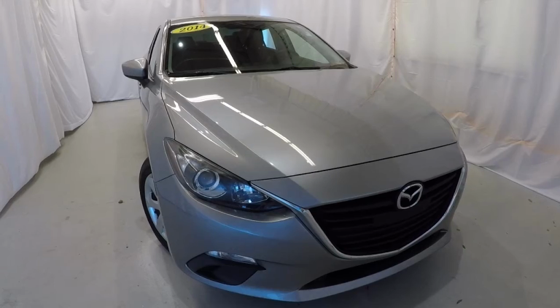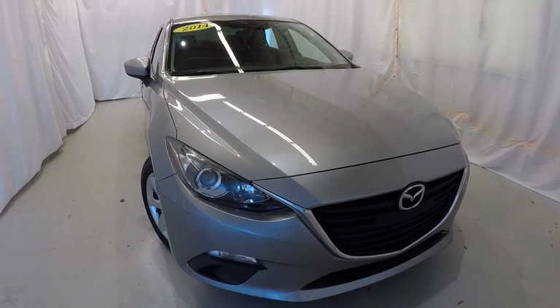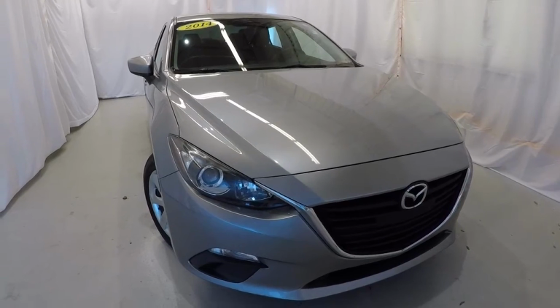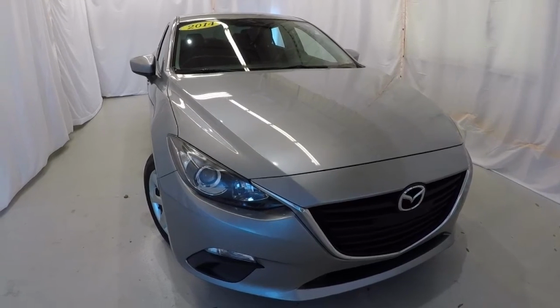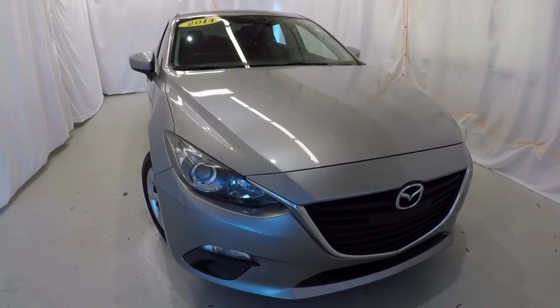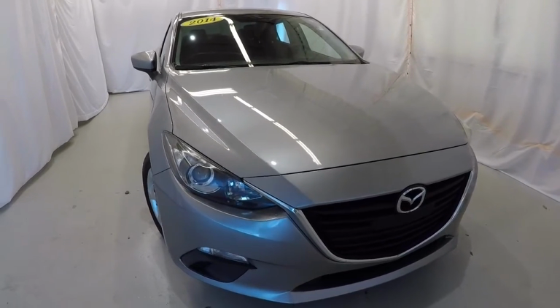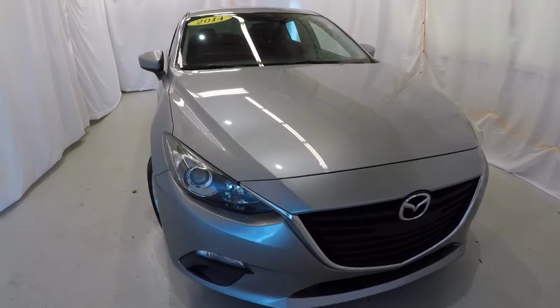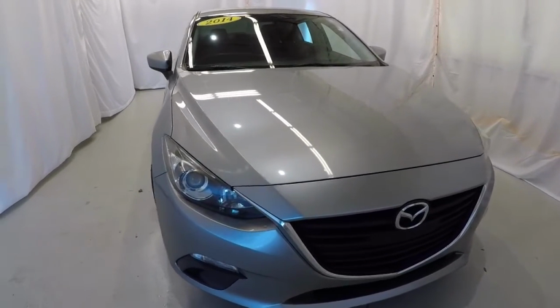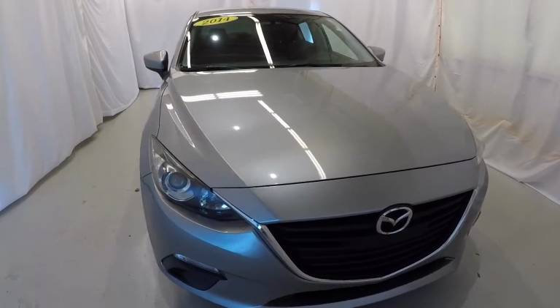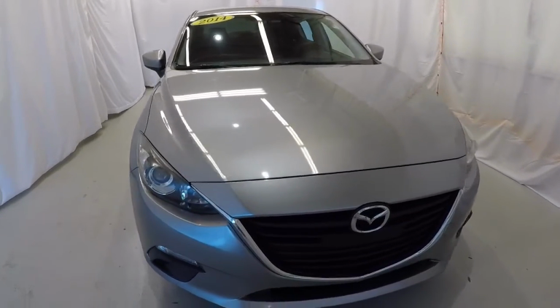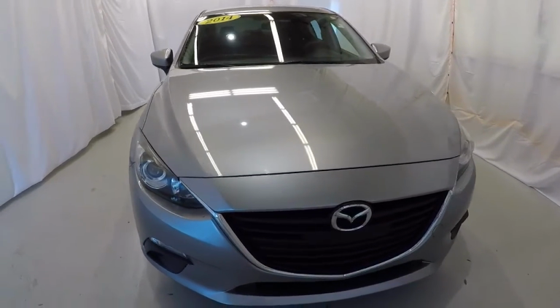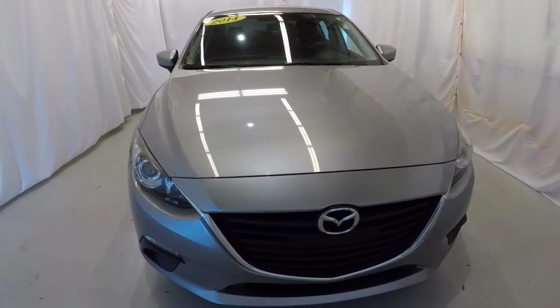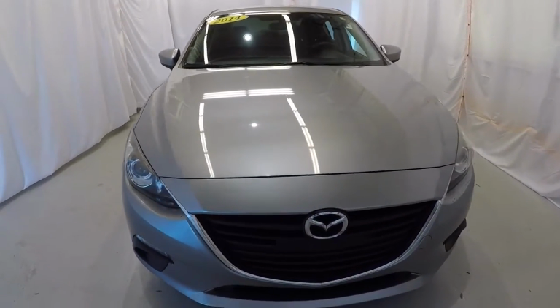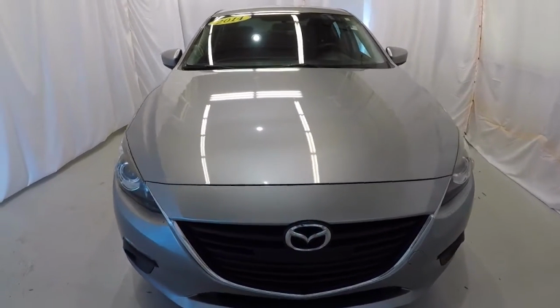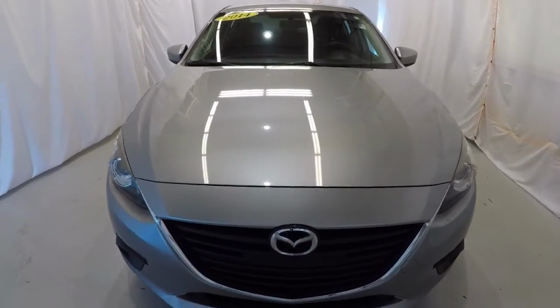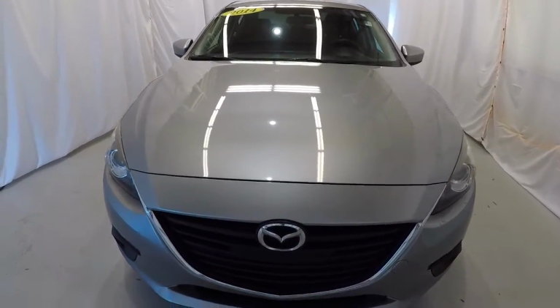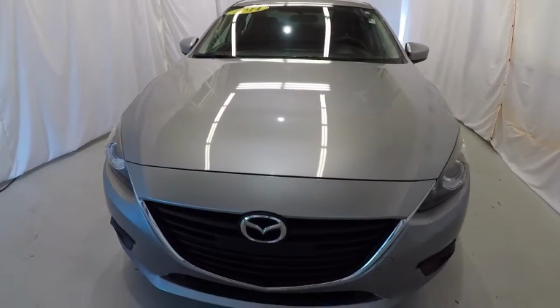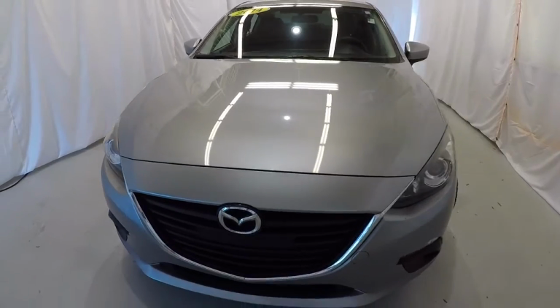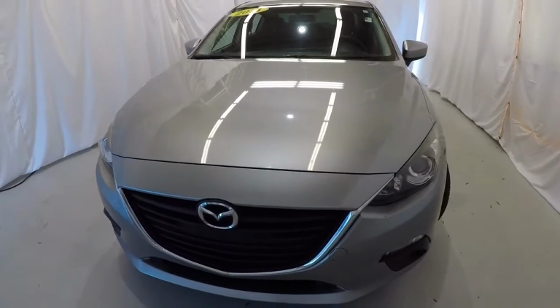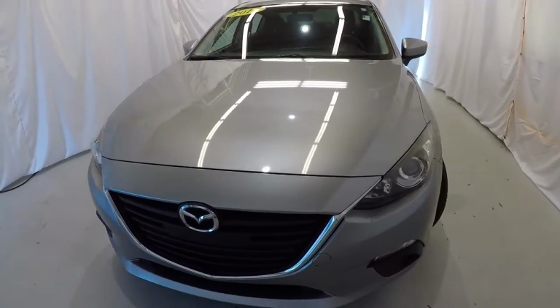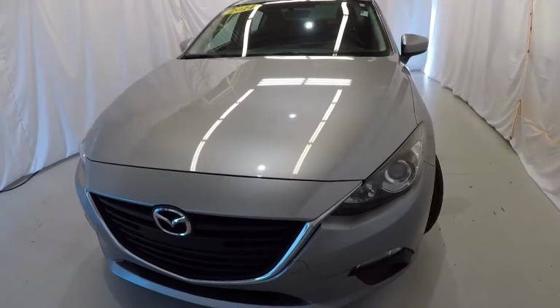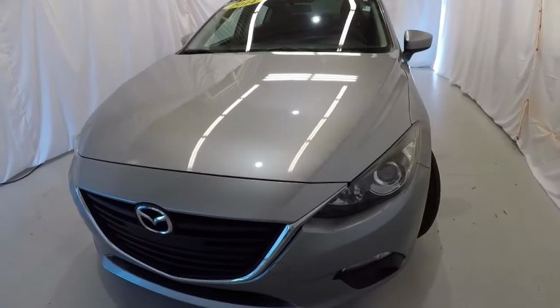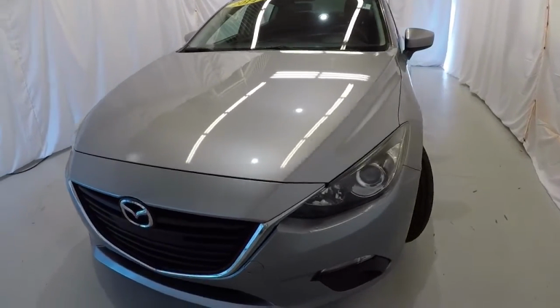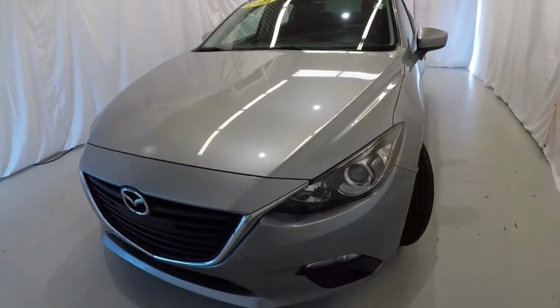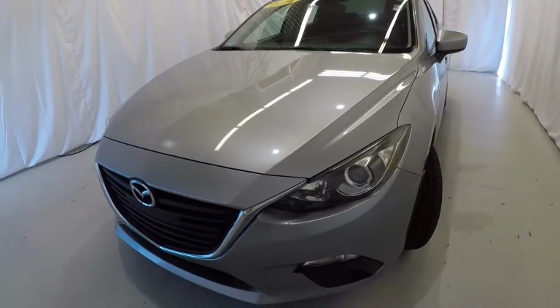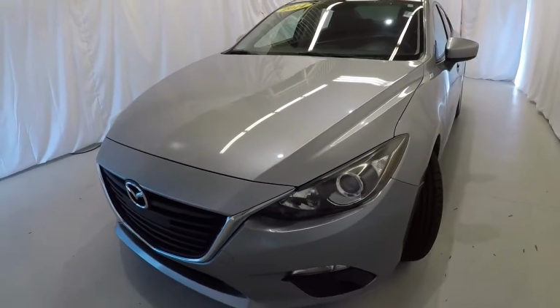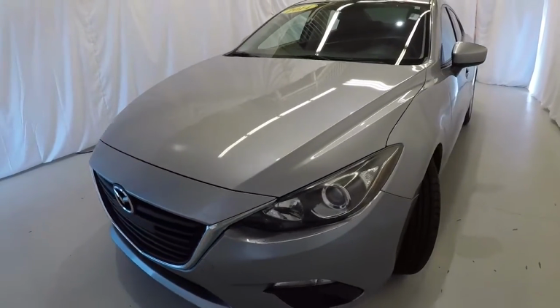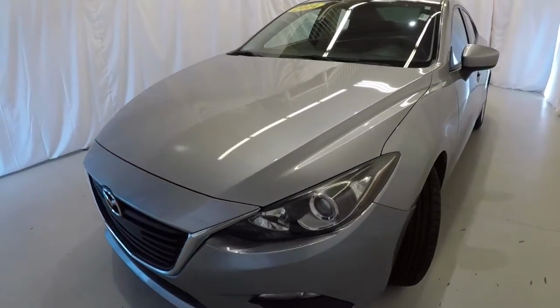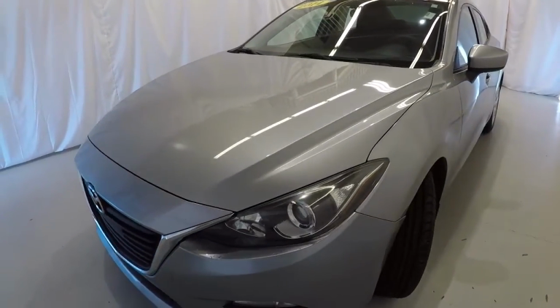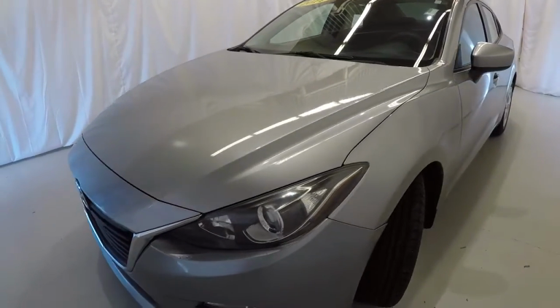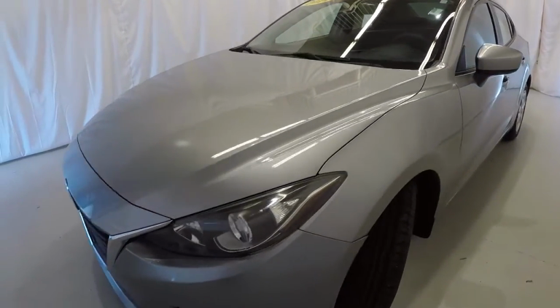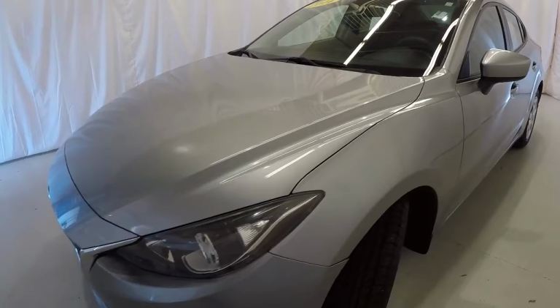Today we're featuring a 2014 Mazda 3 Sport. It's got 80,000 miles on it, and it's liquid silver metallic in color. We'll go ahead and walk around the vehicle with you.